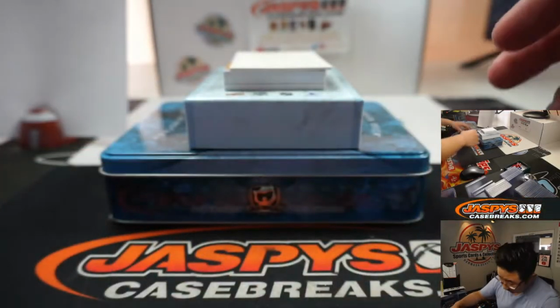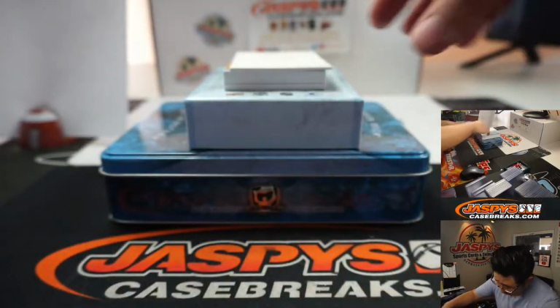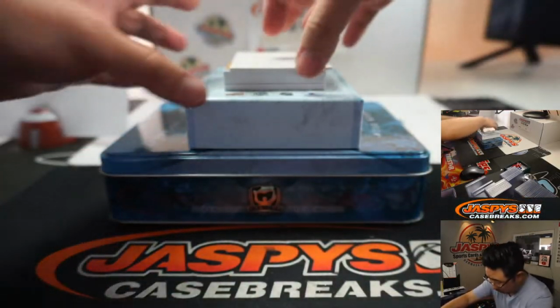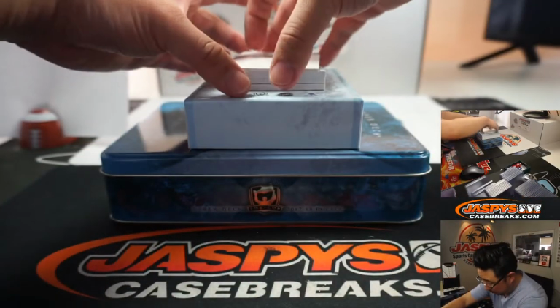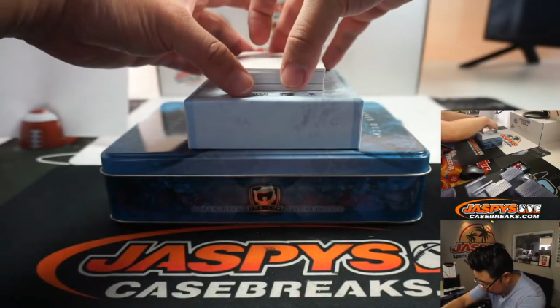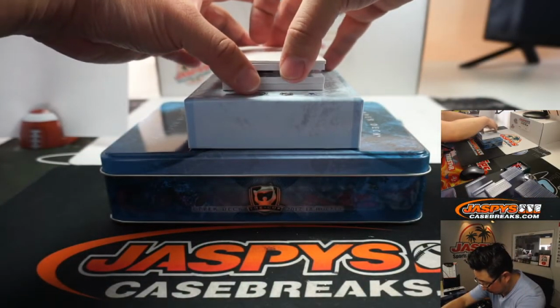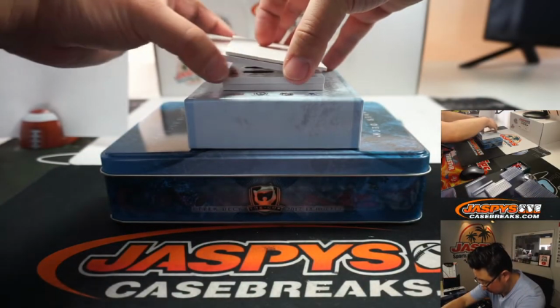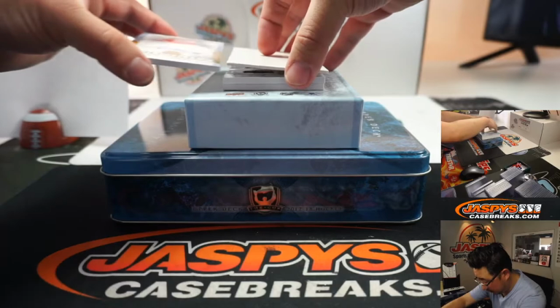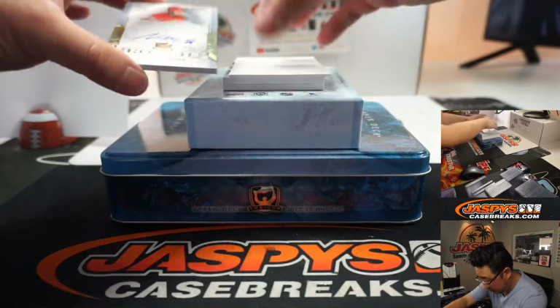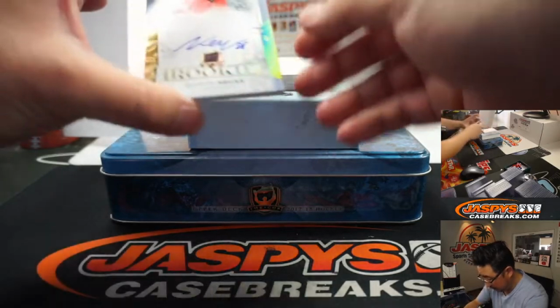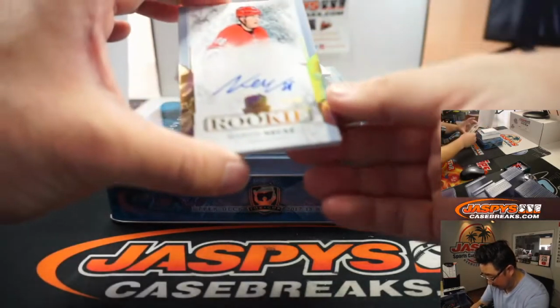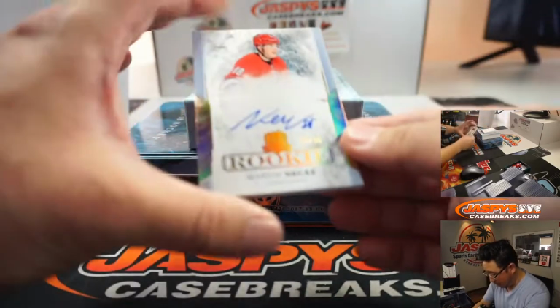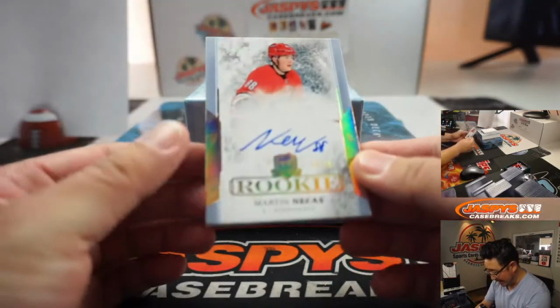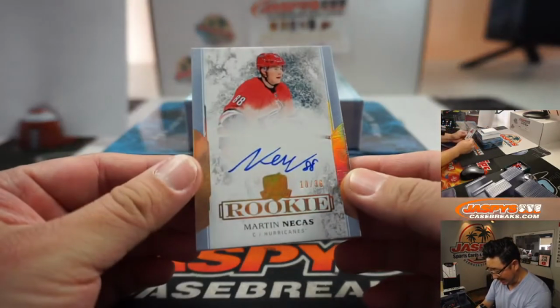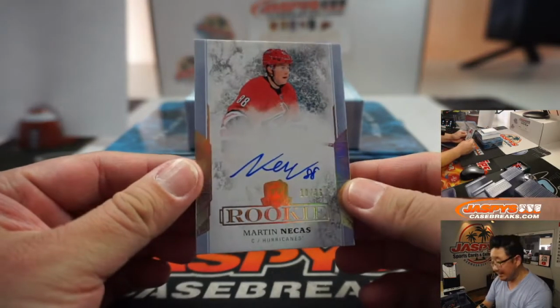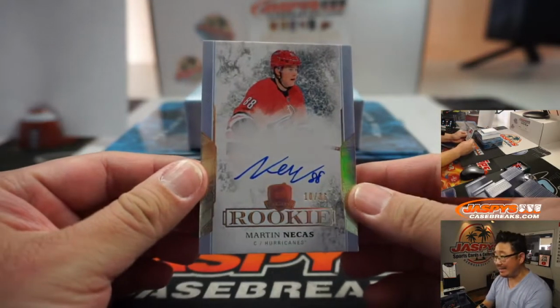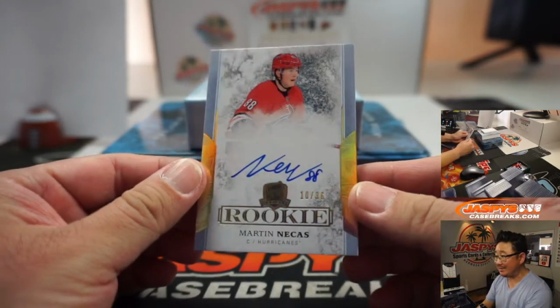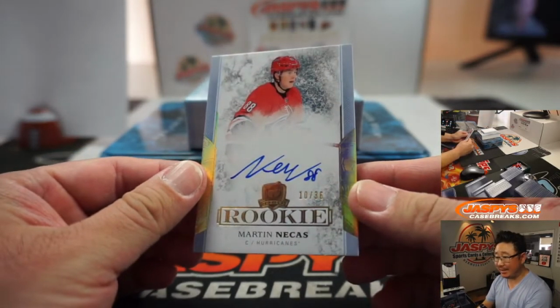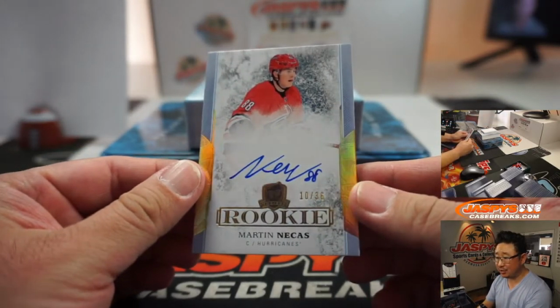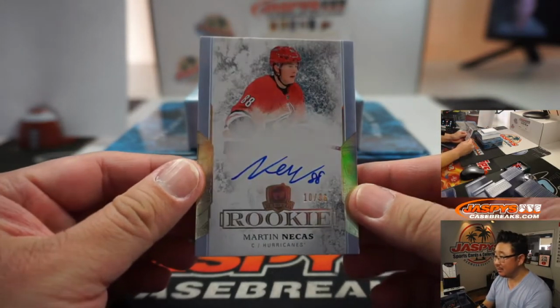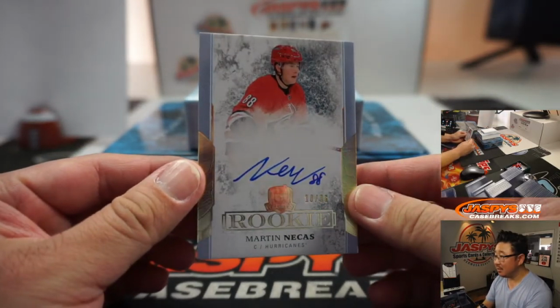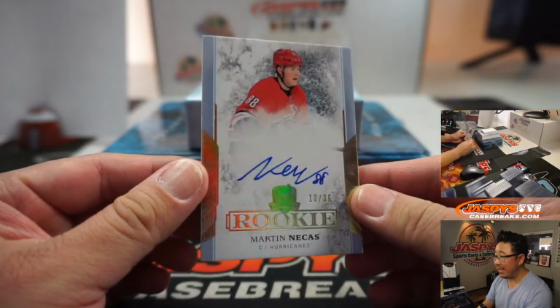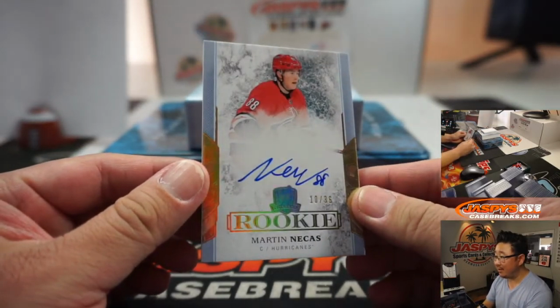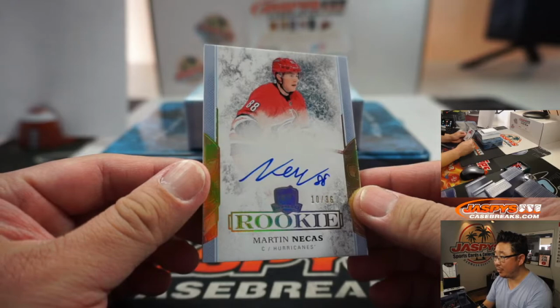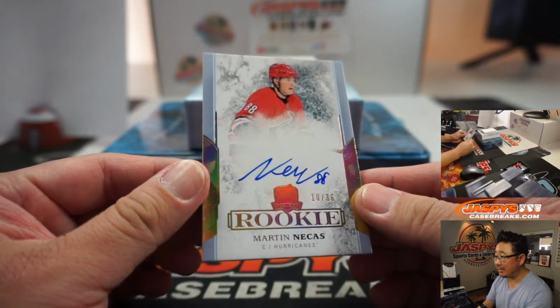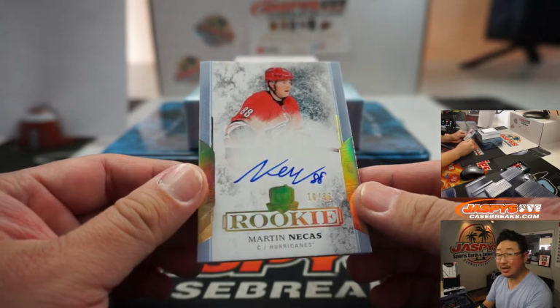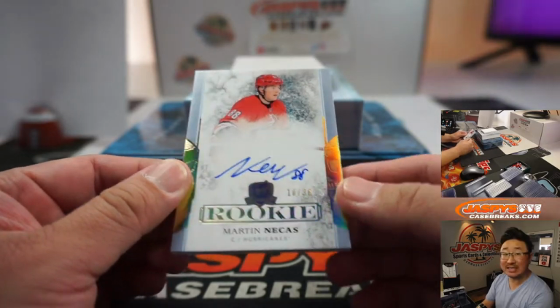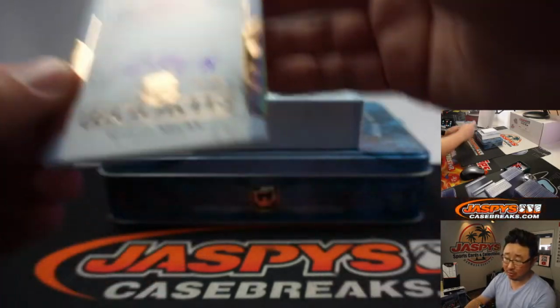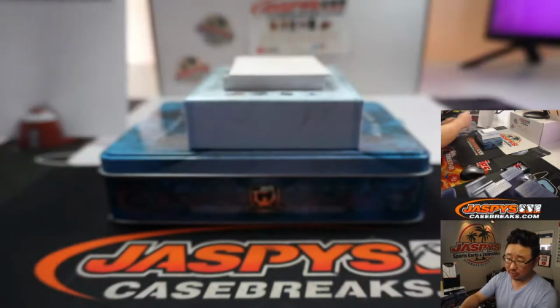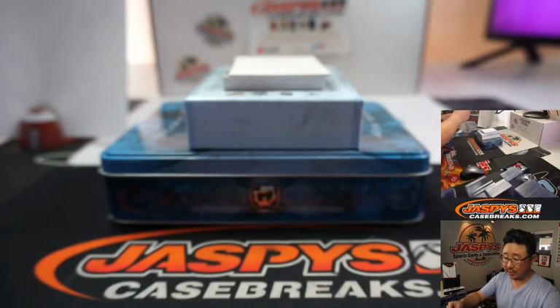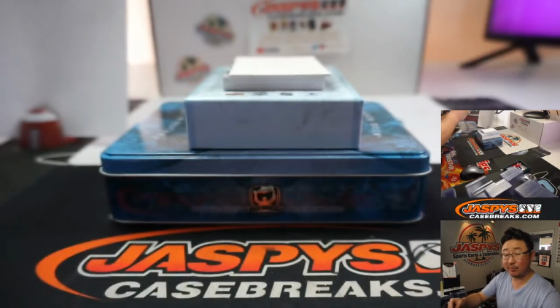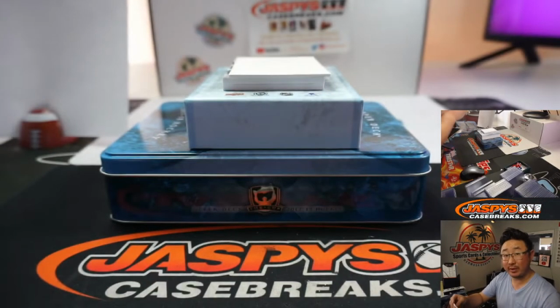A few more to go. We've got Martin Nekas, 10 out of 36. That goes to zero — it's another one for William L.